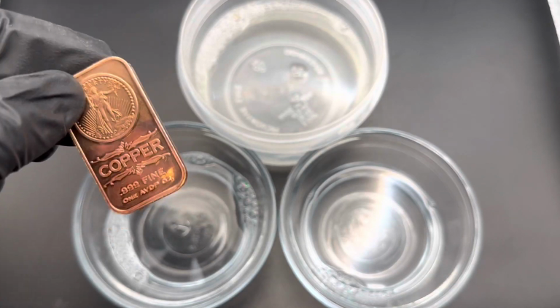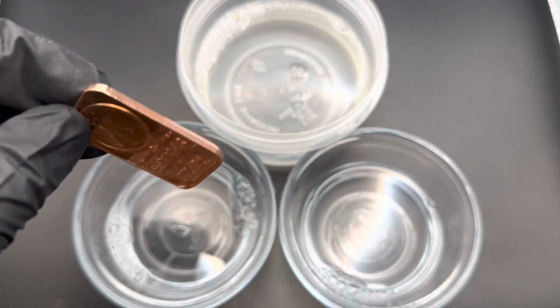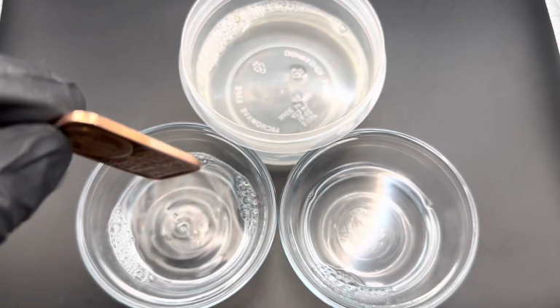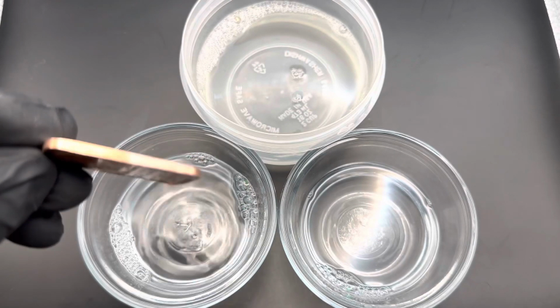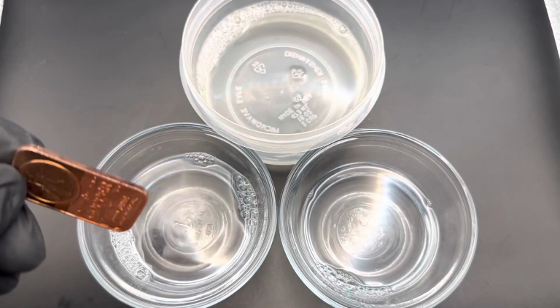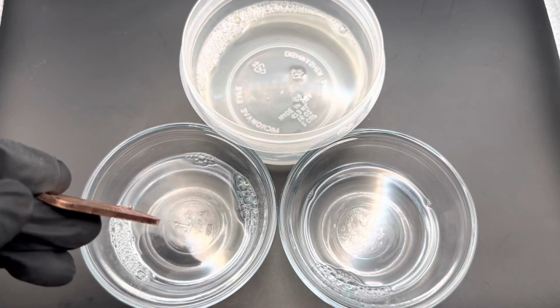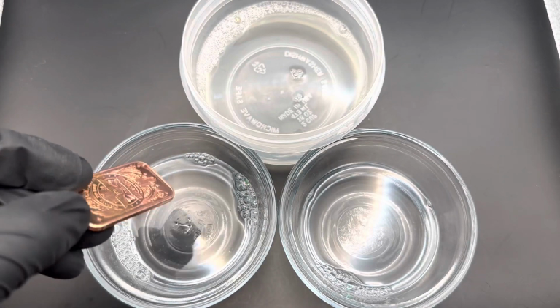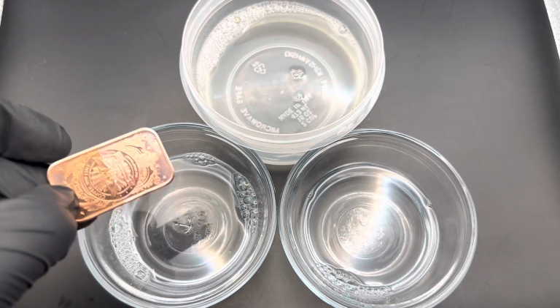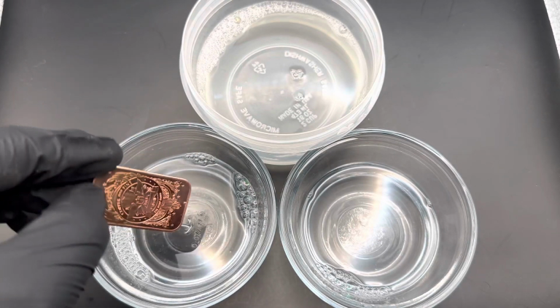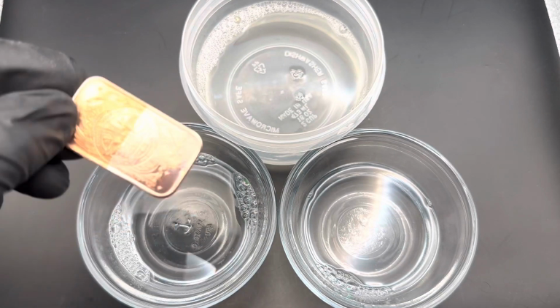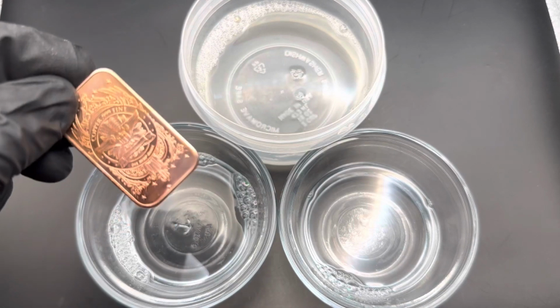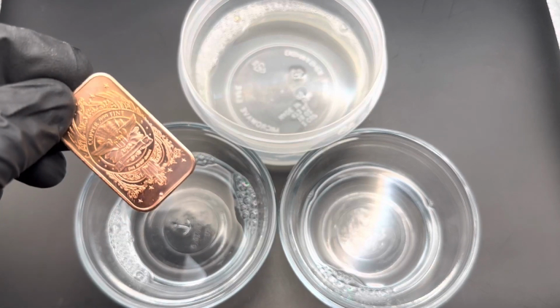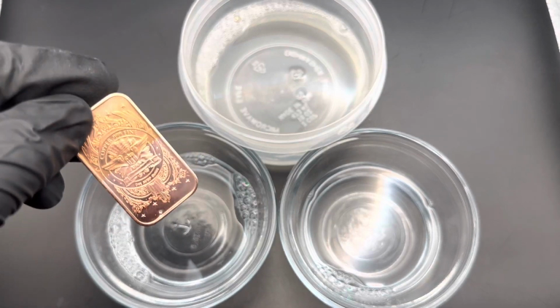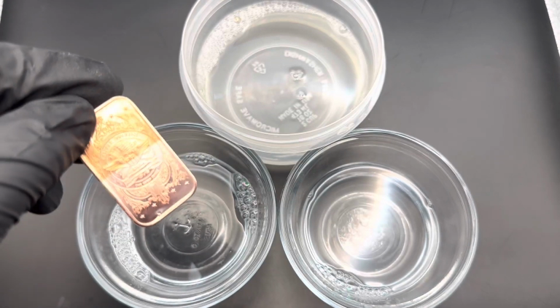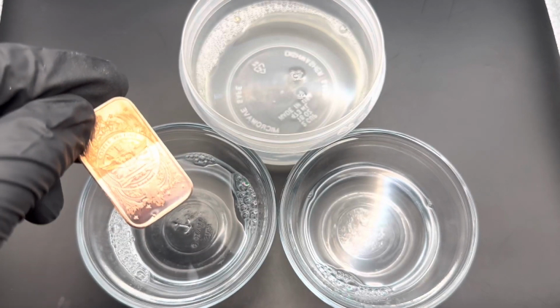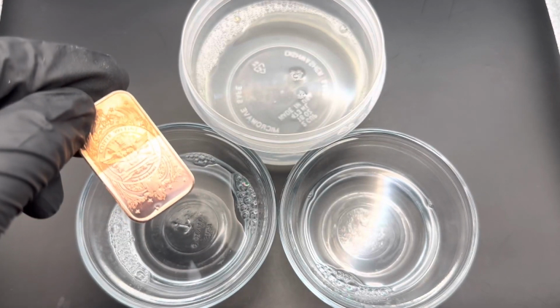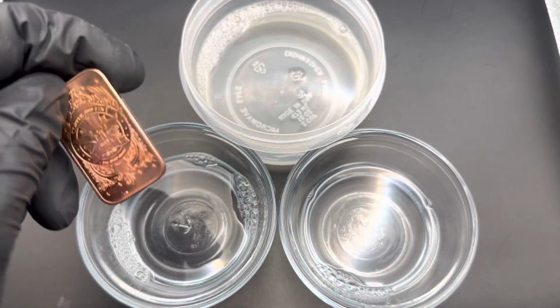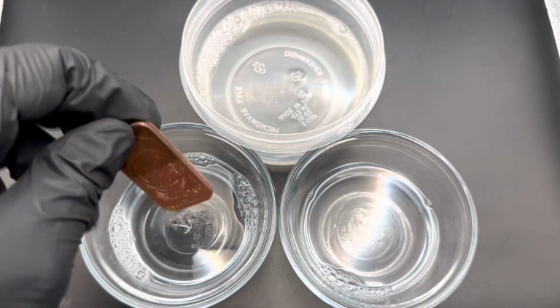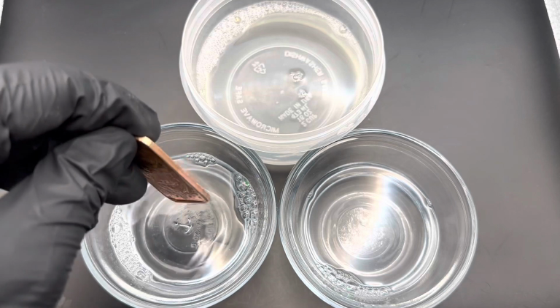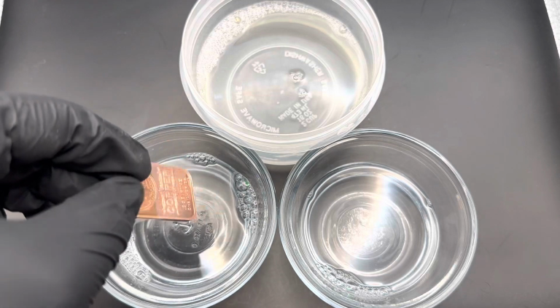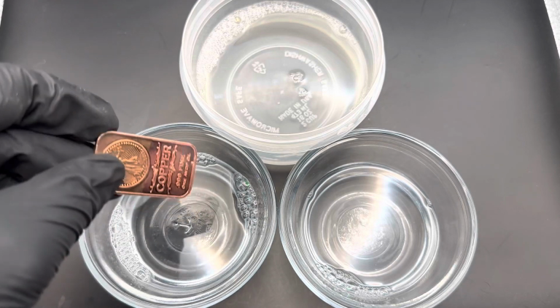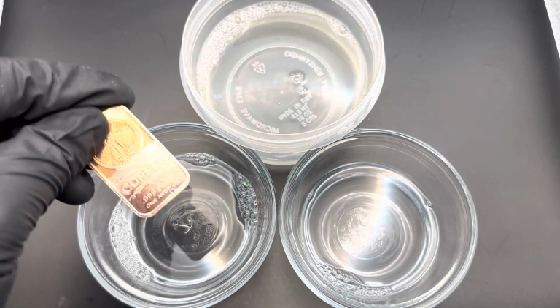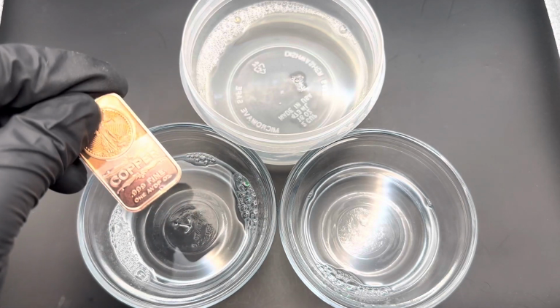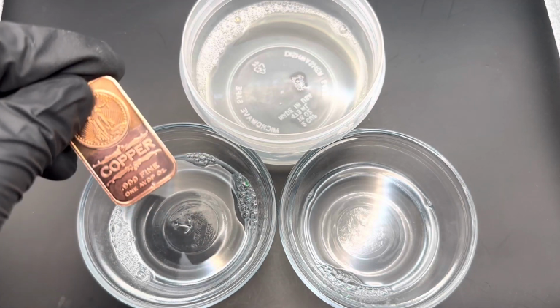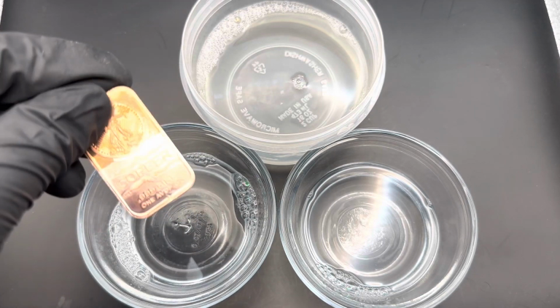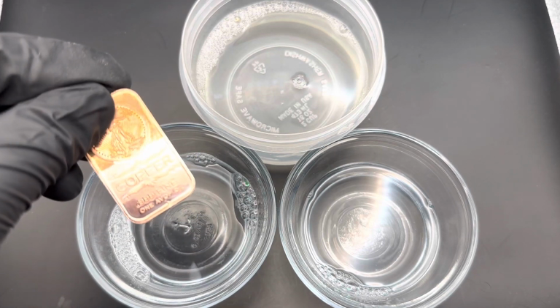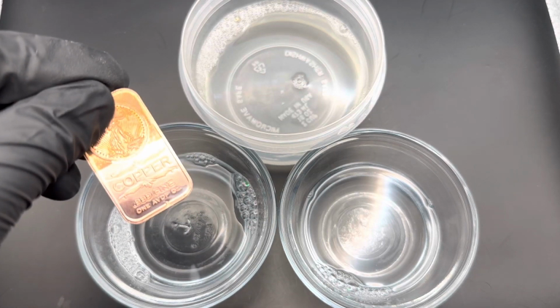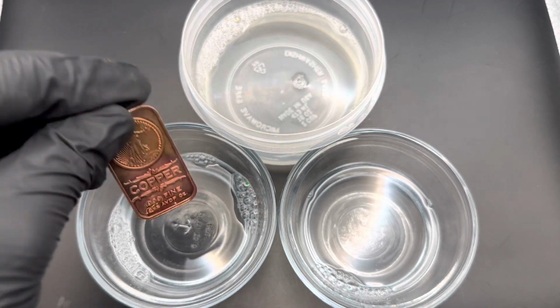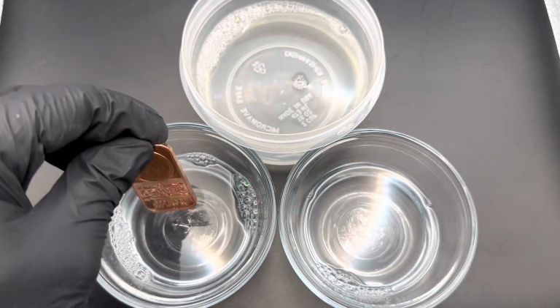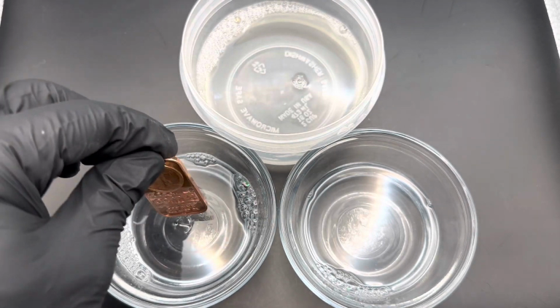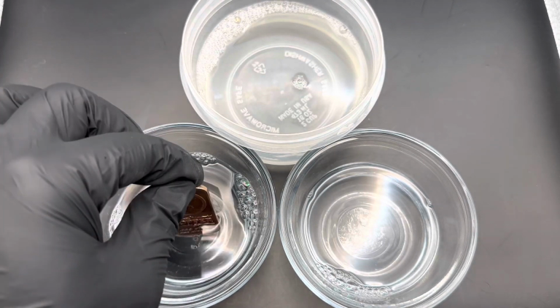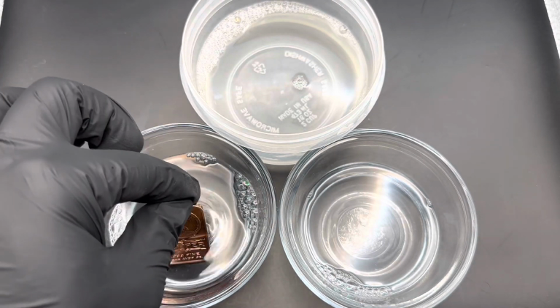It's already looking a lot nicer — so that's halfway up. Definitely some reaction for the one ounce copper bar. So now I'm just going to drop it in.